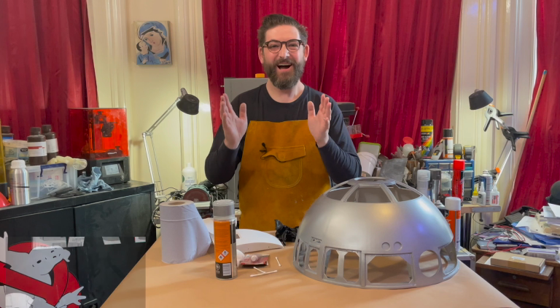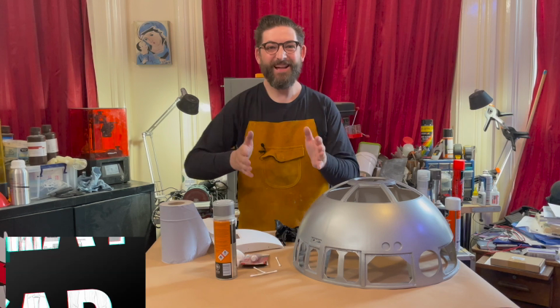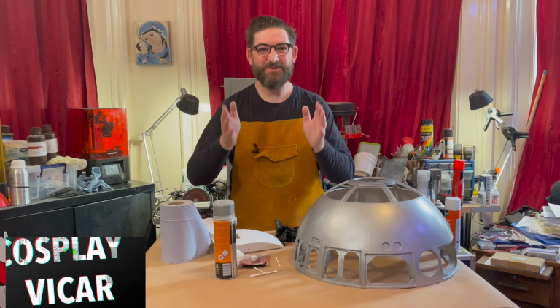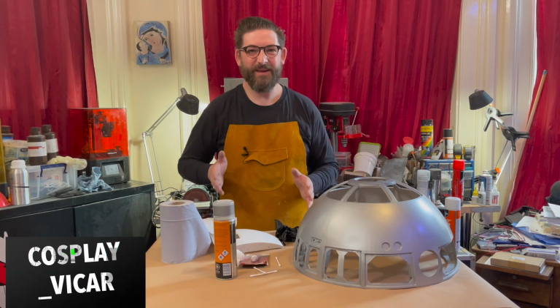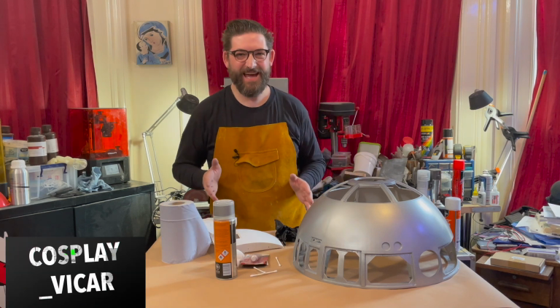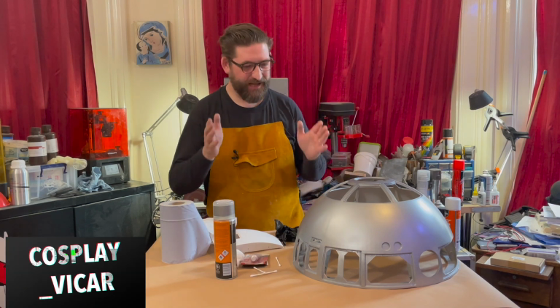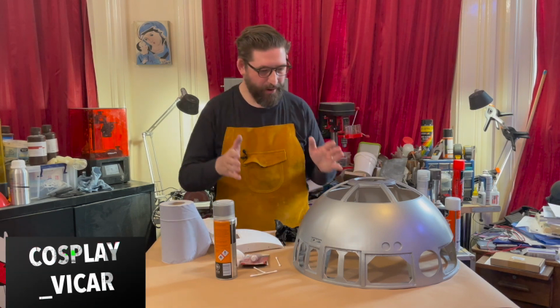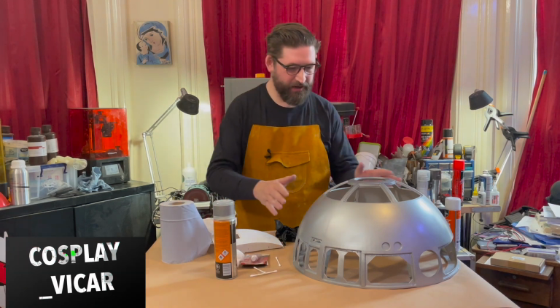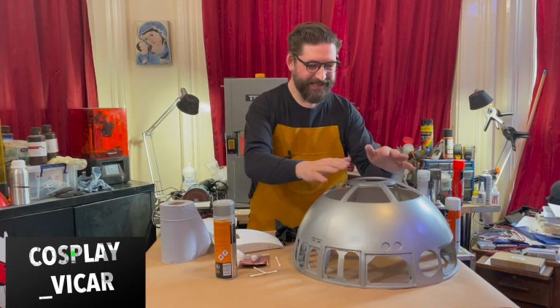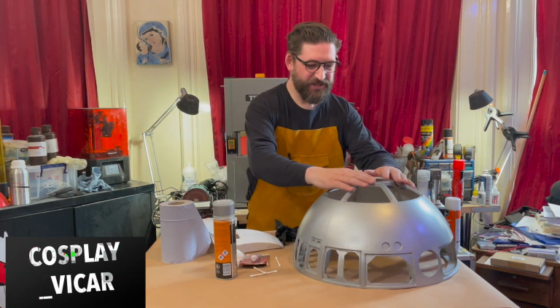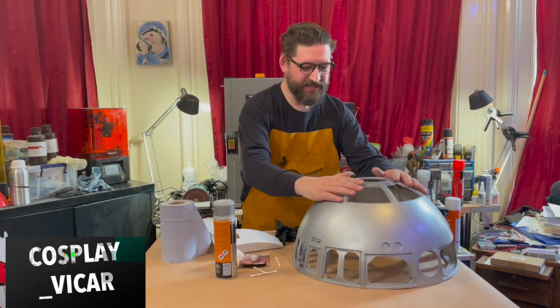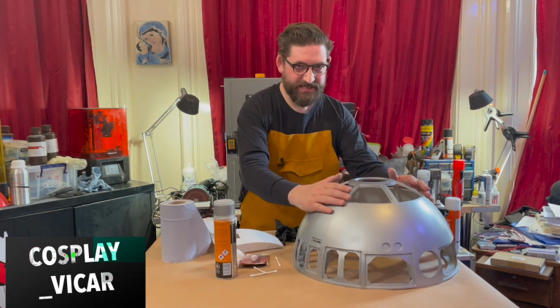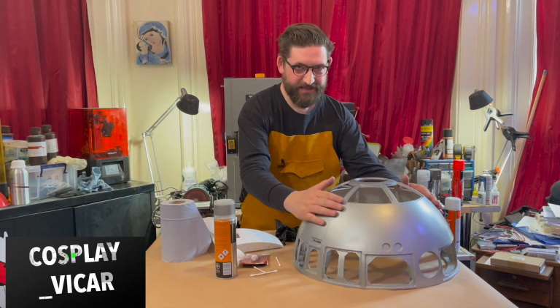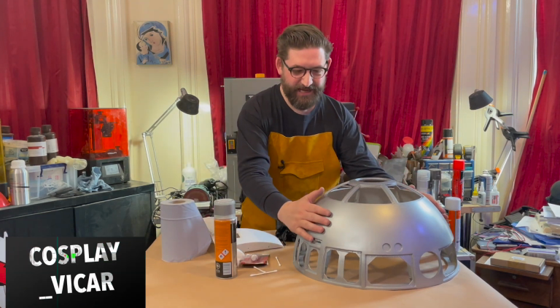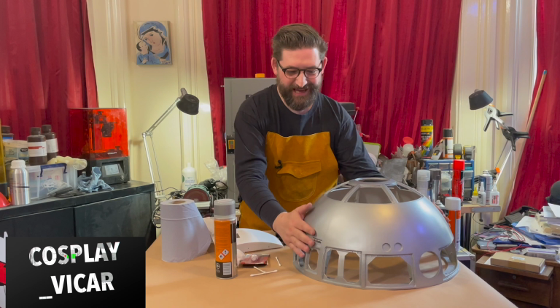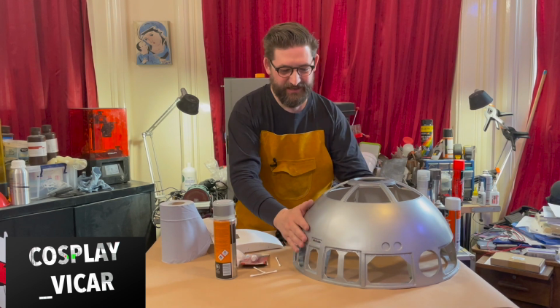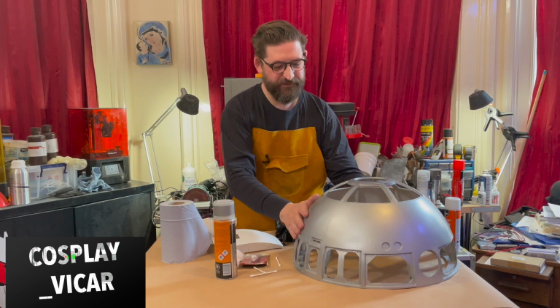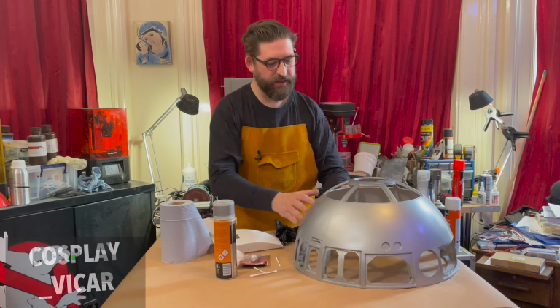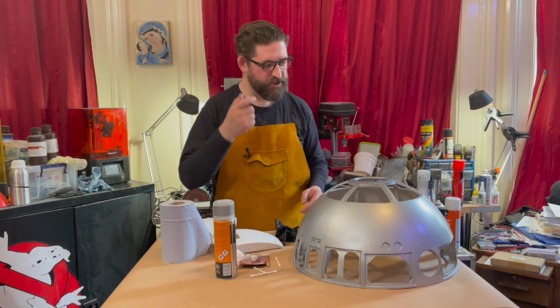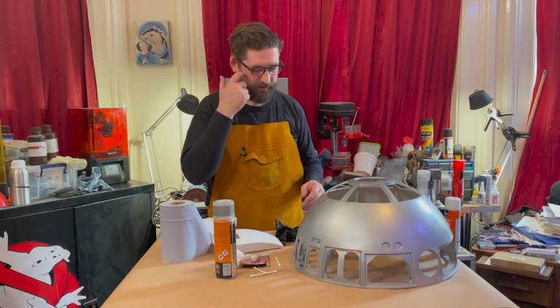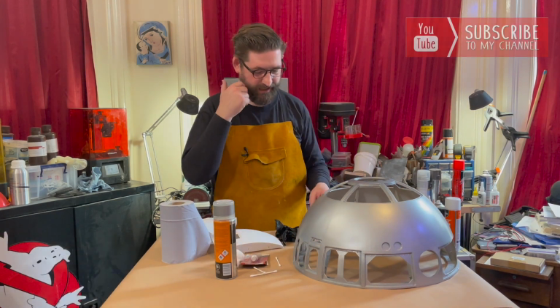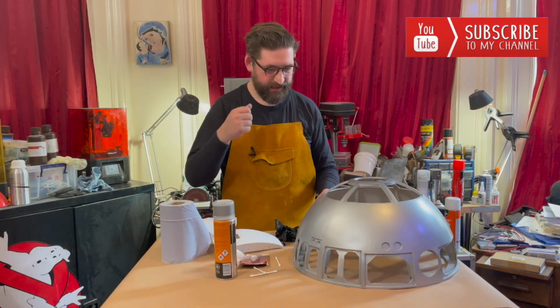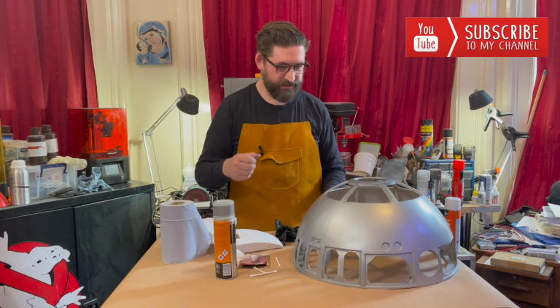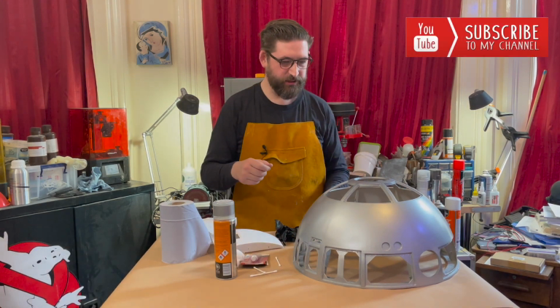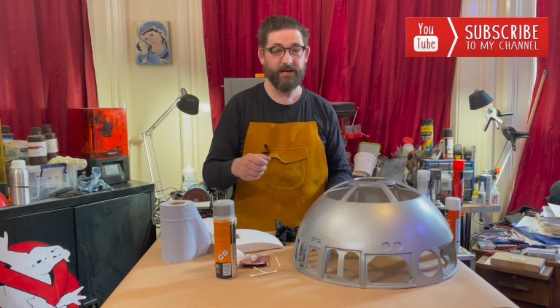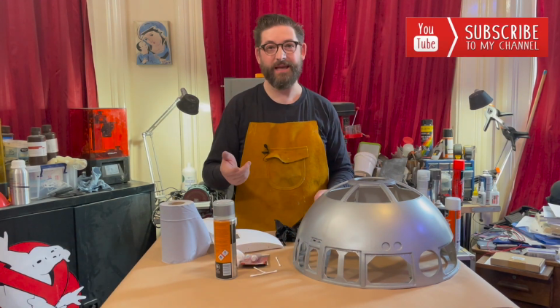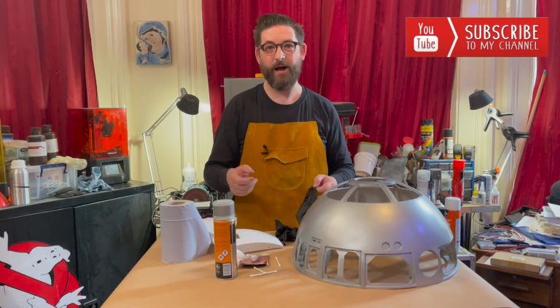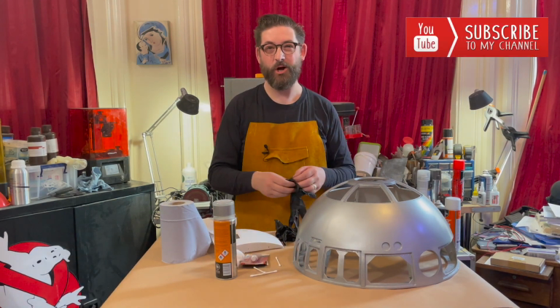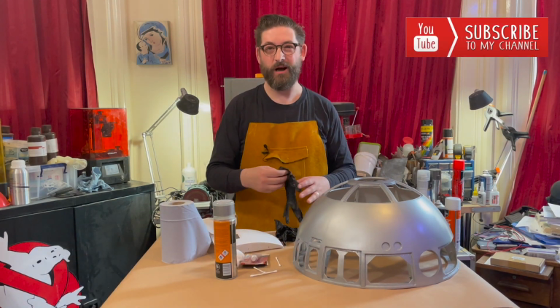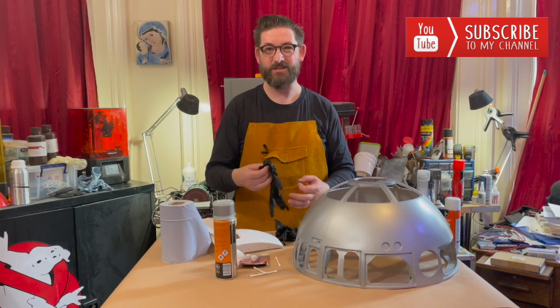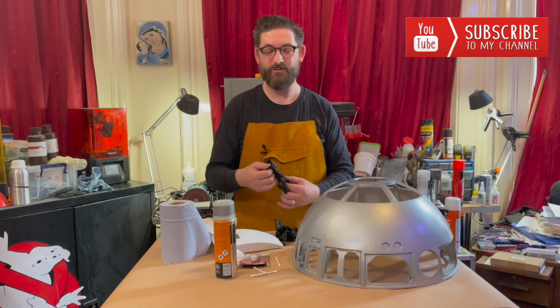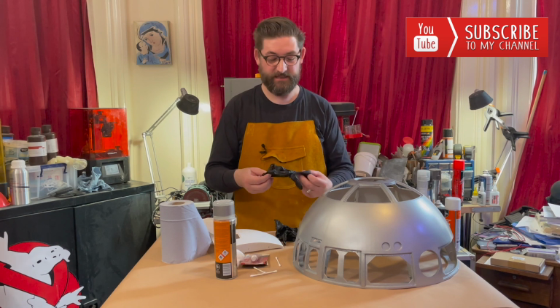Hi friends, Cosplay Vicar here. New episode. Just started a foolish project to start making my own R2-D2.